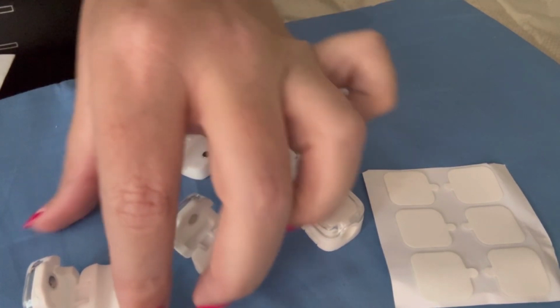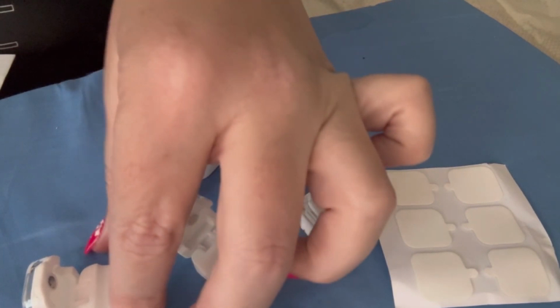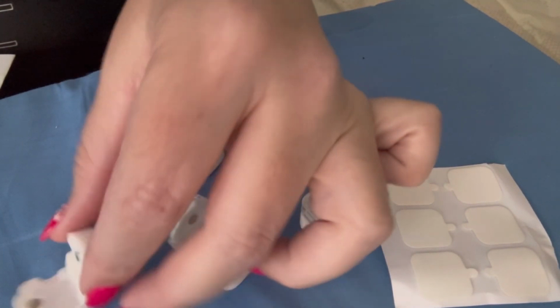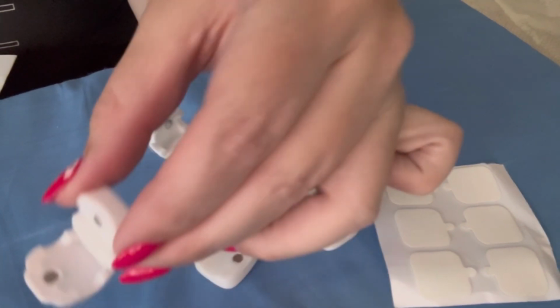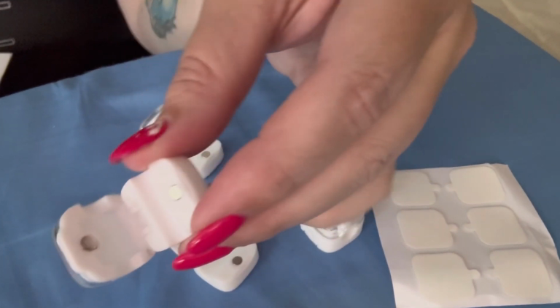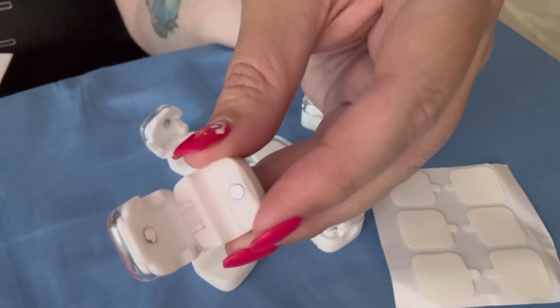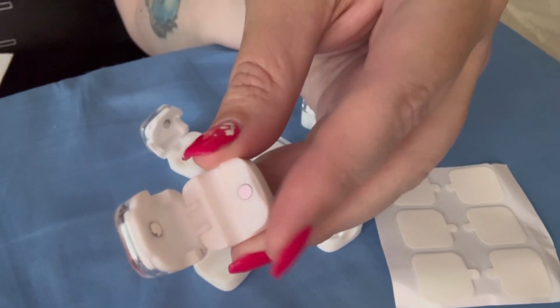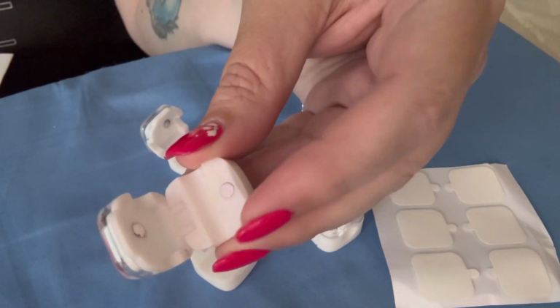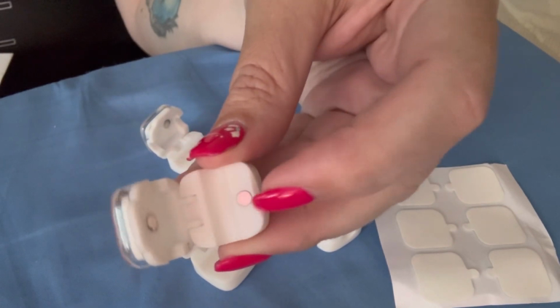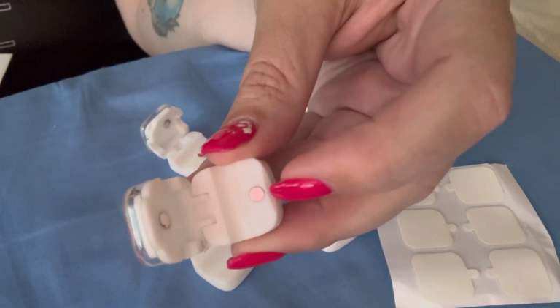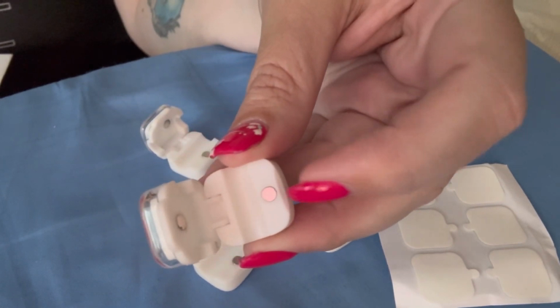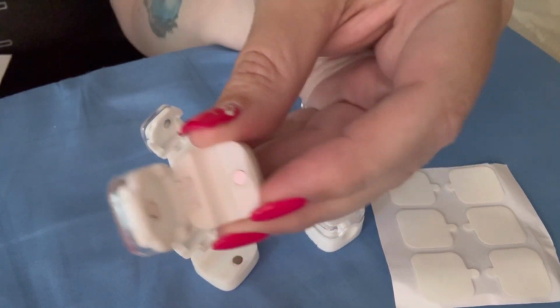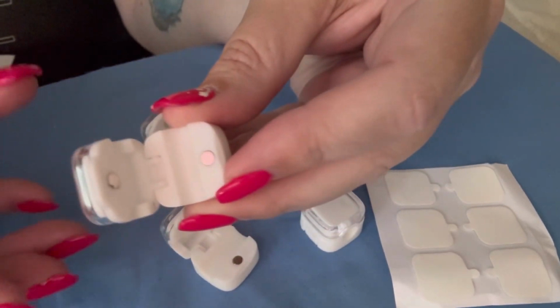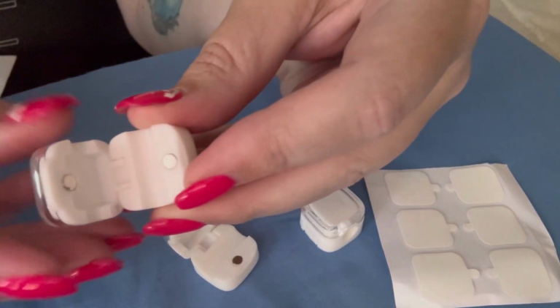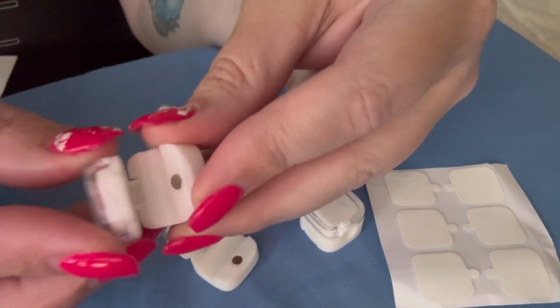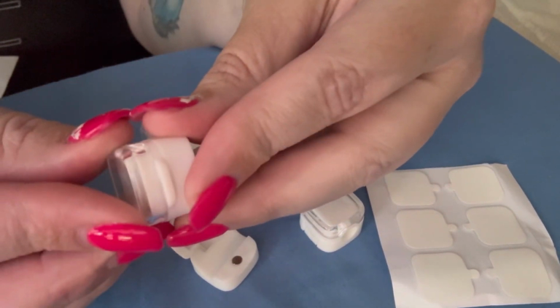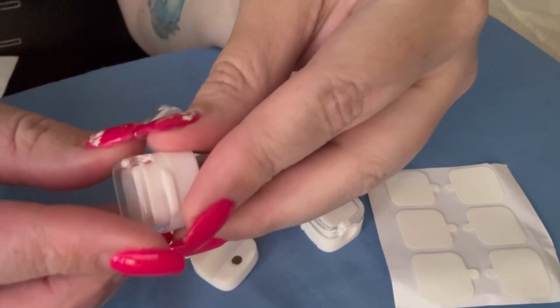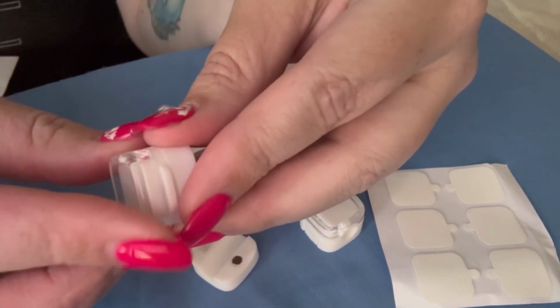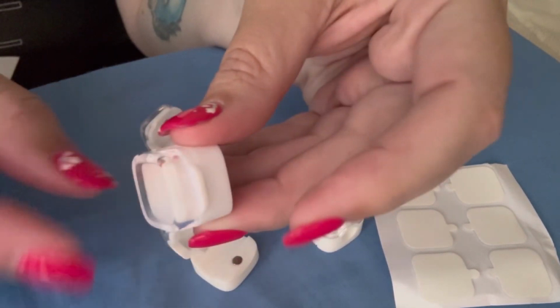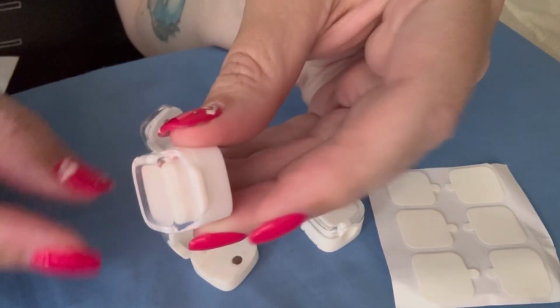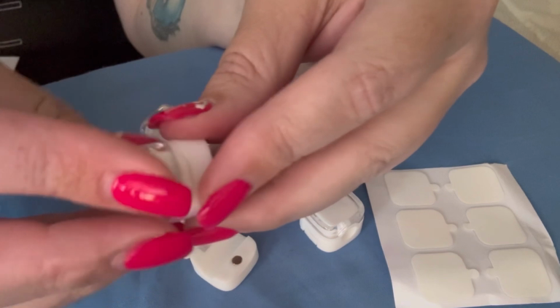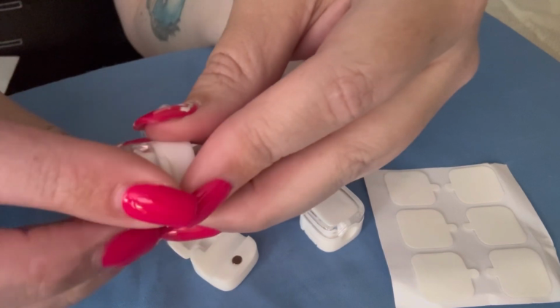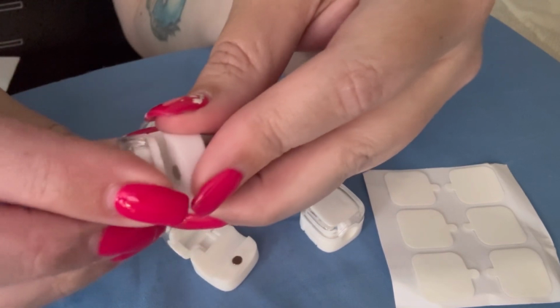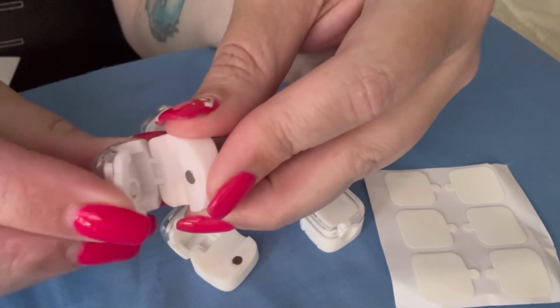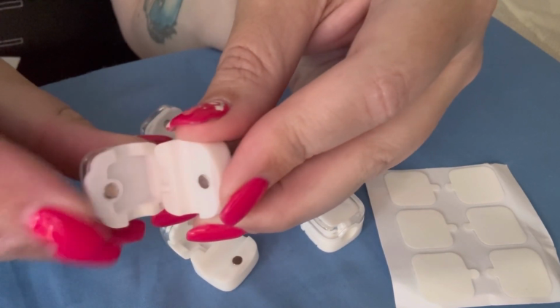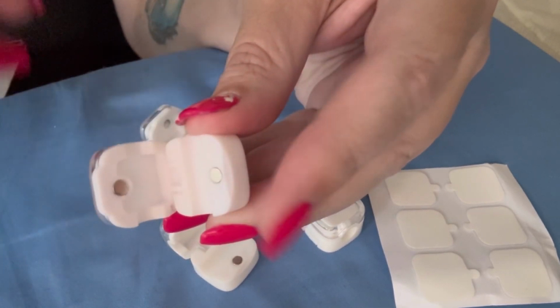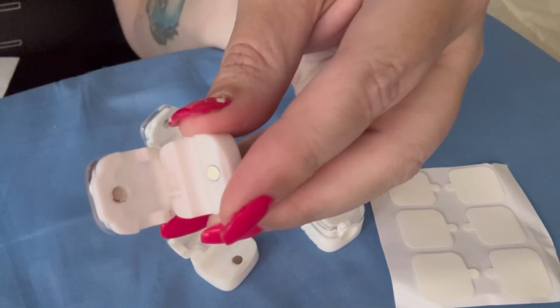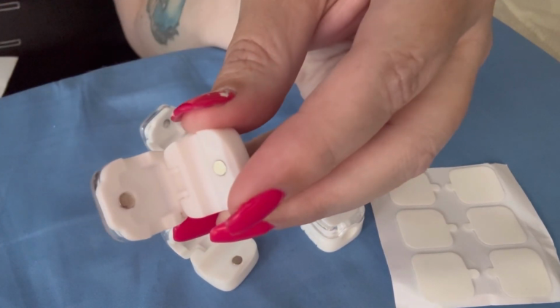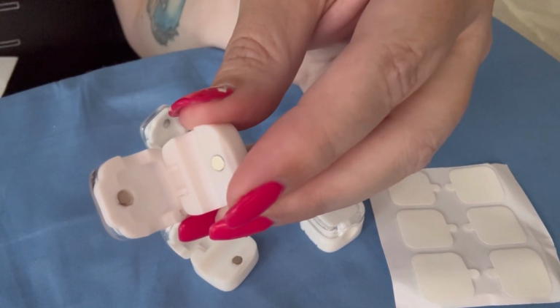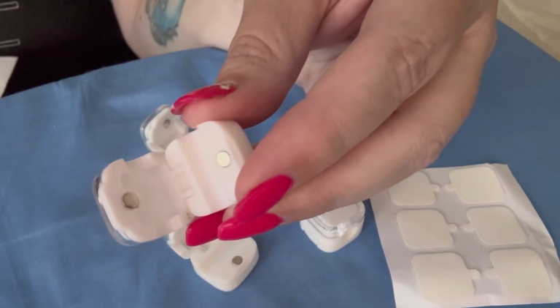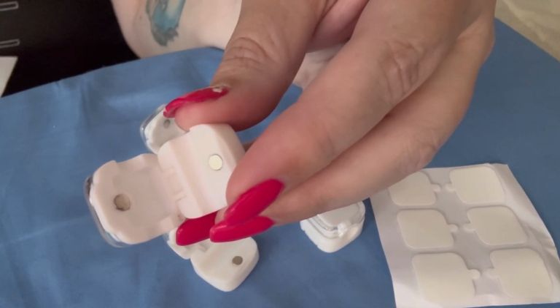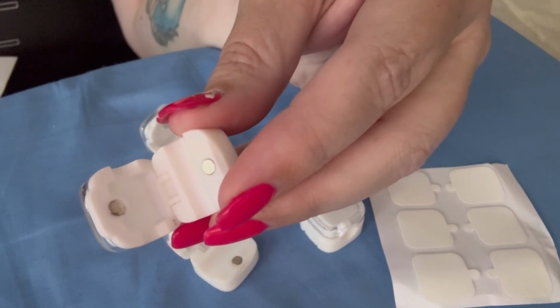The other nice thing is that there is a little magnet right here, so when you close it, it'll snap just like that because of the magnet. They're super easy to open and close.